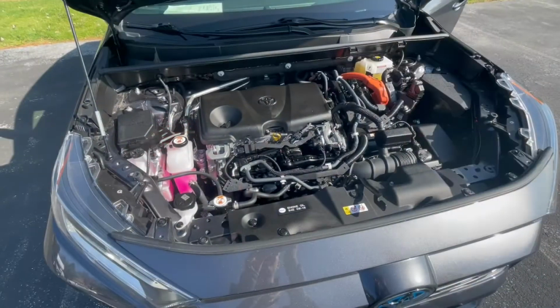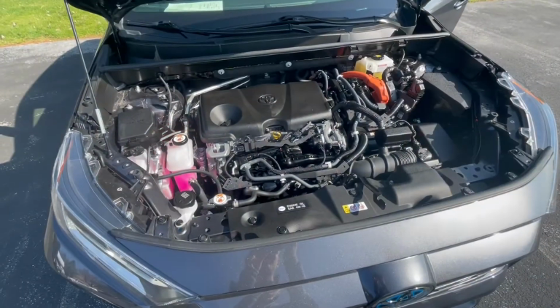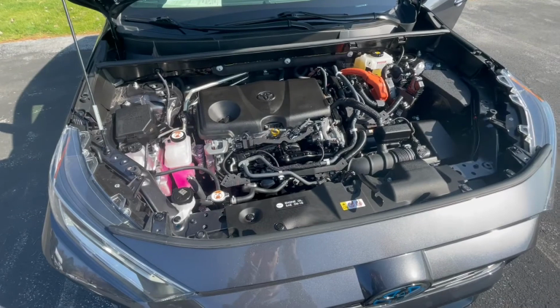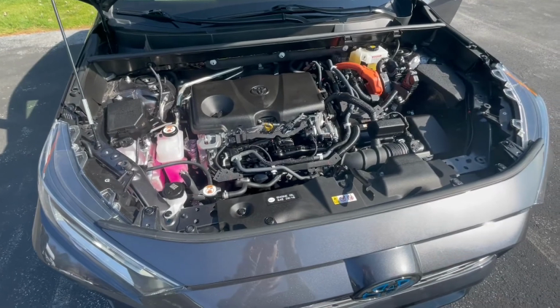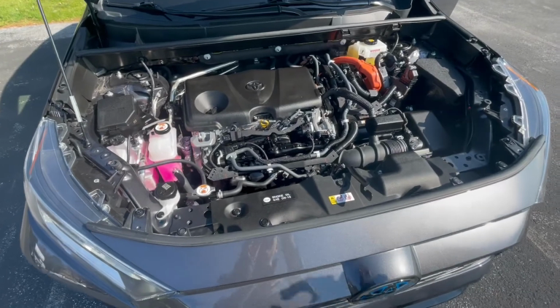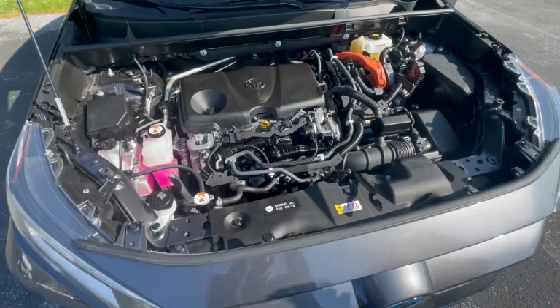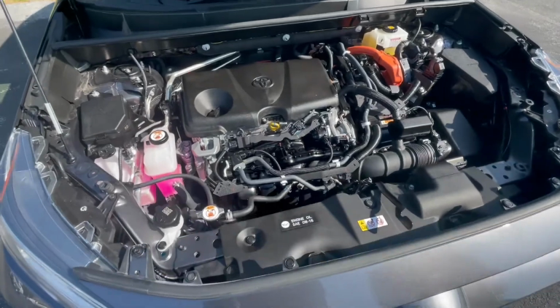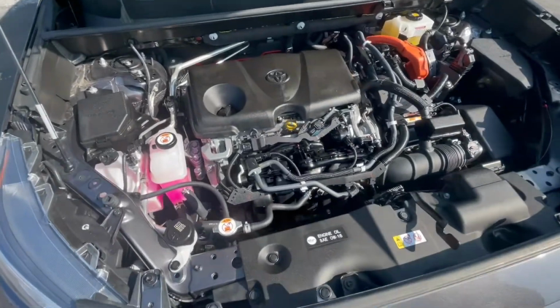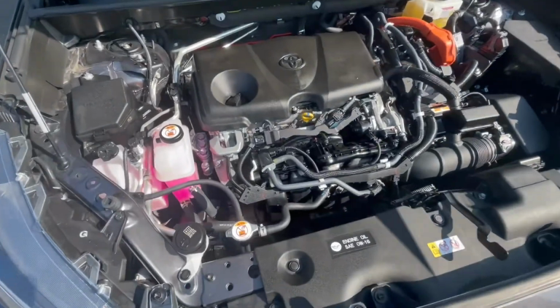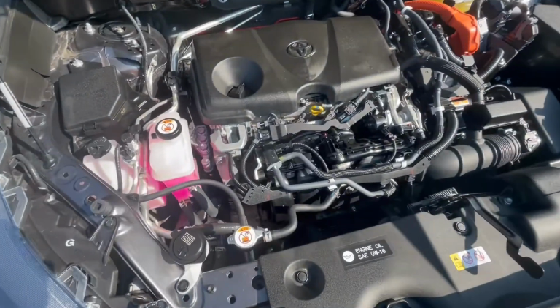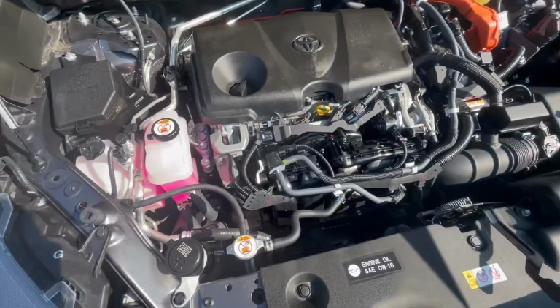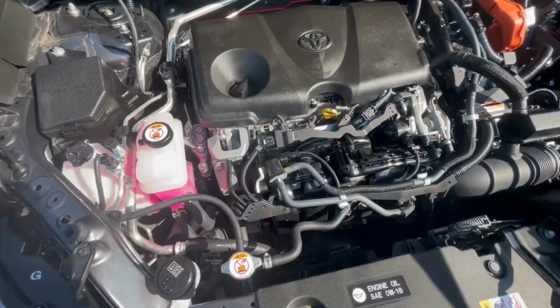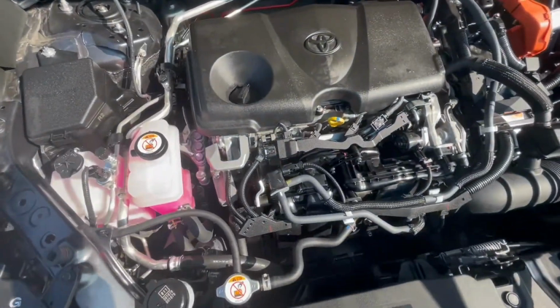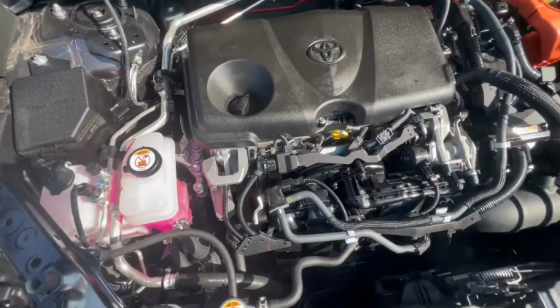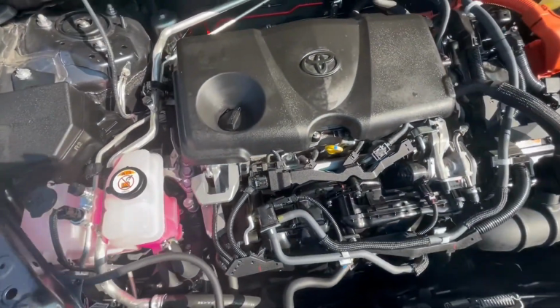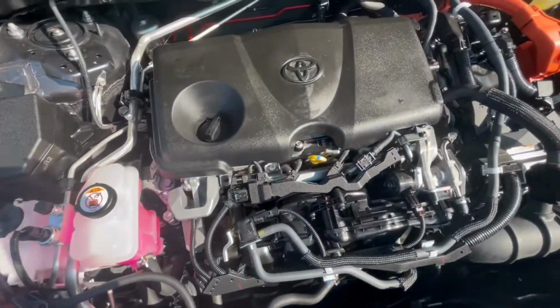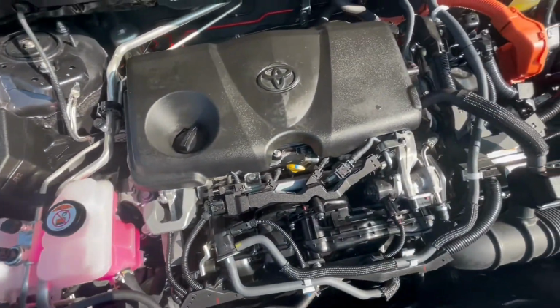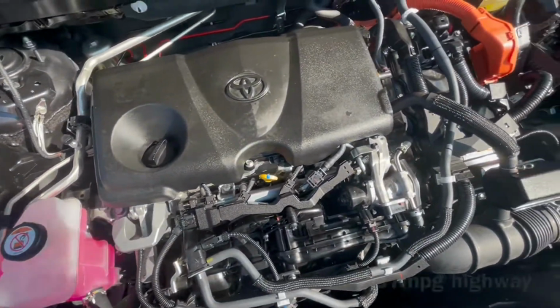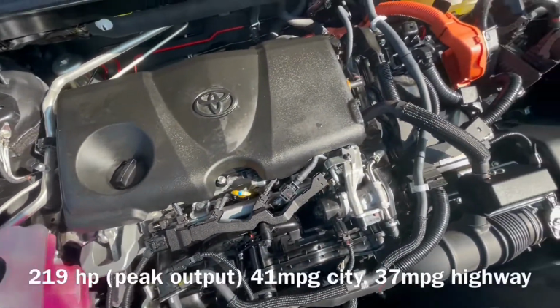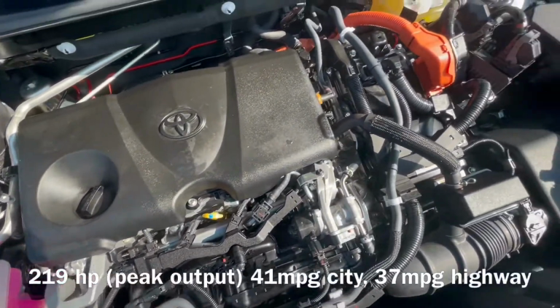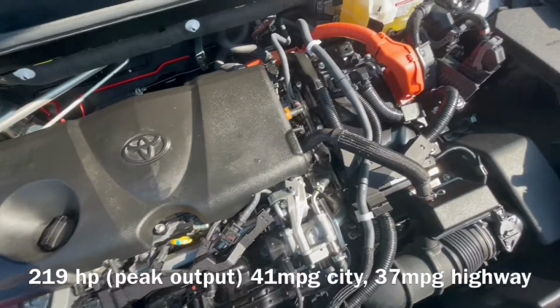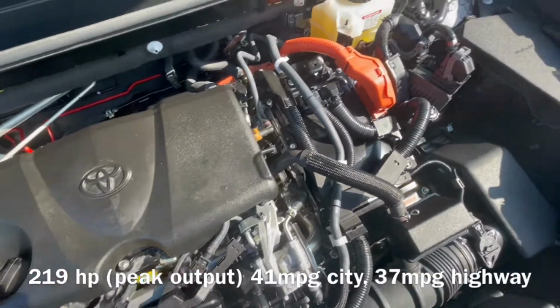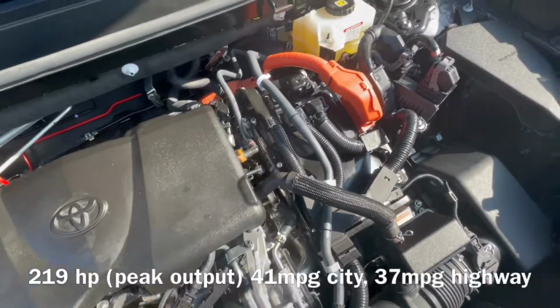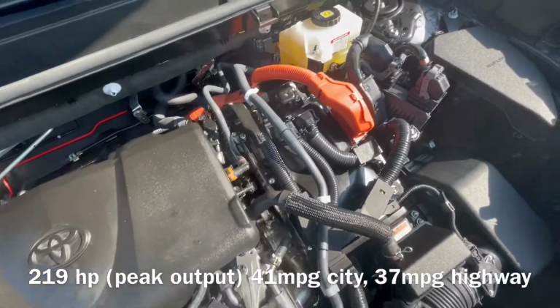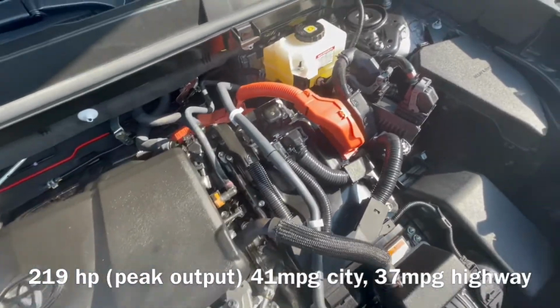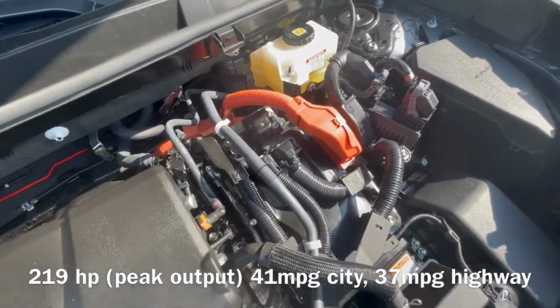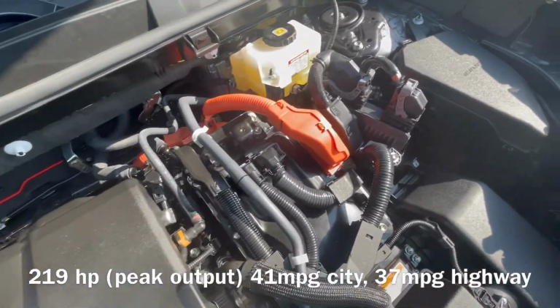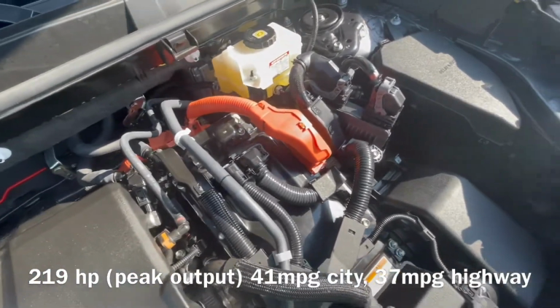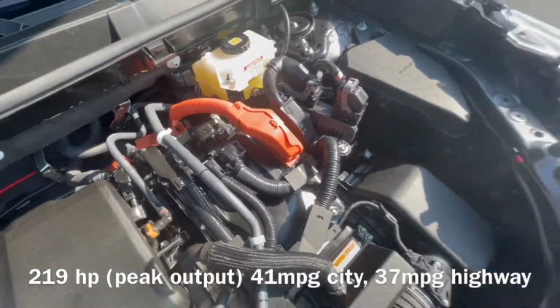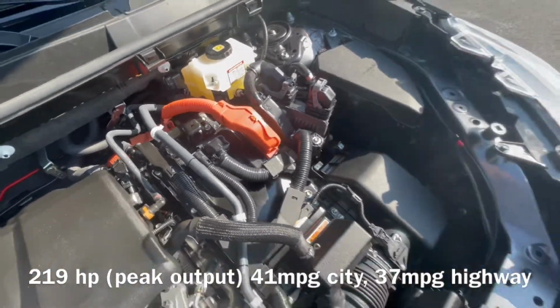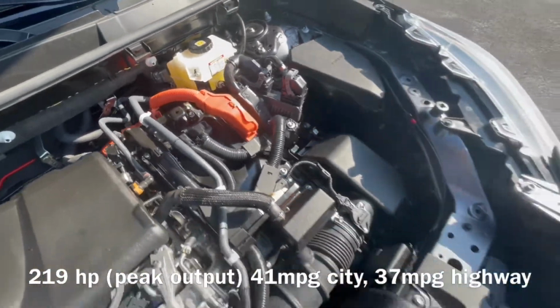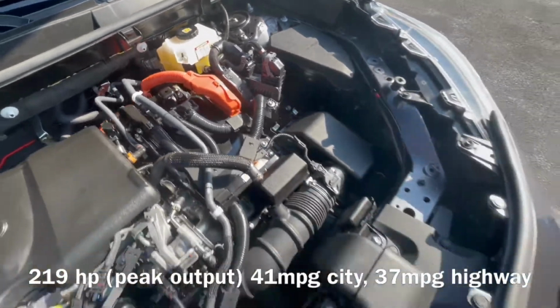So we have here a 2.5 liter Atkinson cycle hybrid system. We're producing pretty powerful numbers and also very good fuel economy.